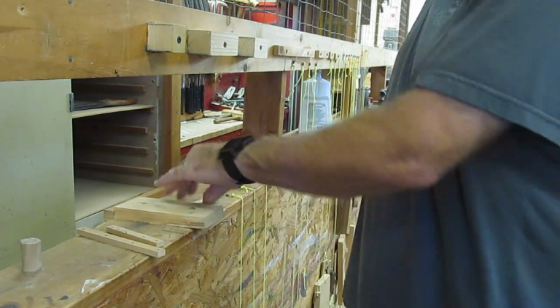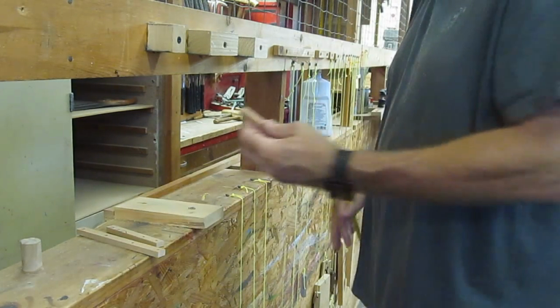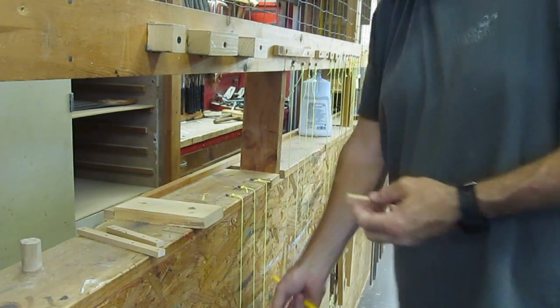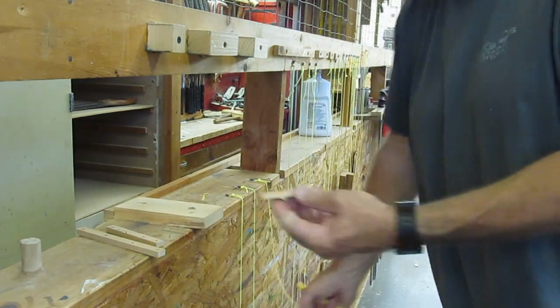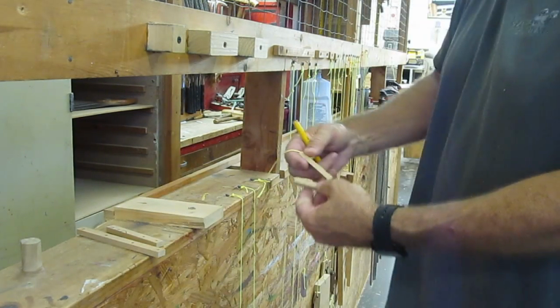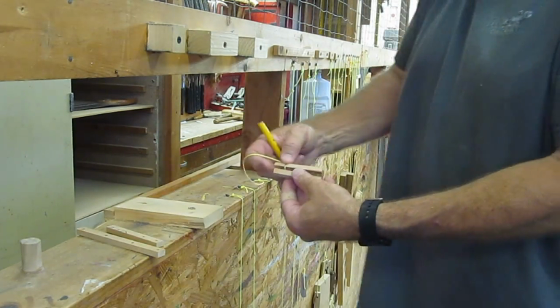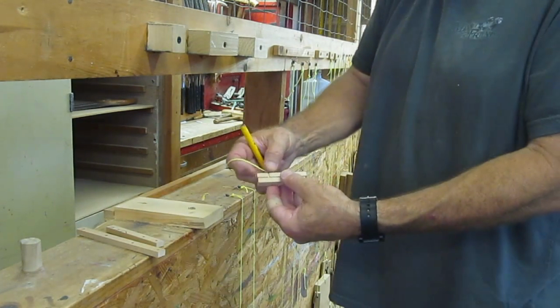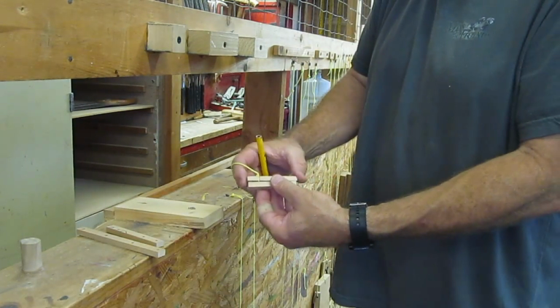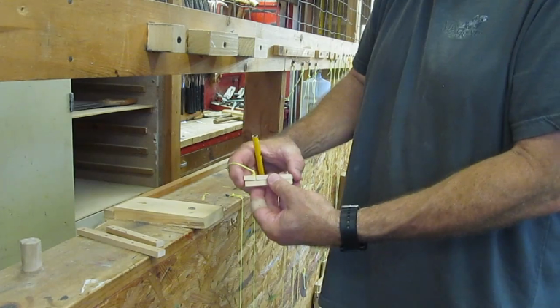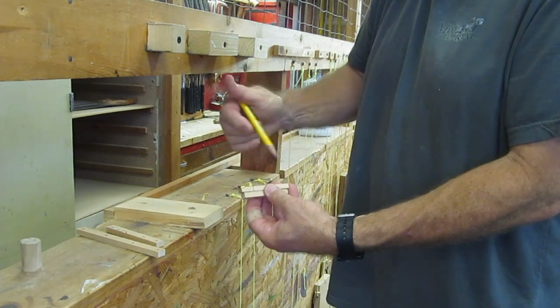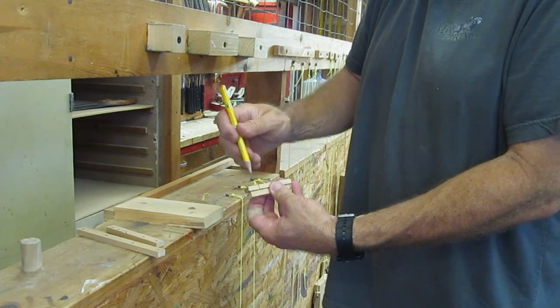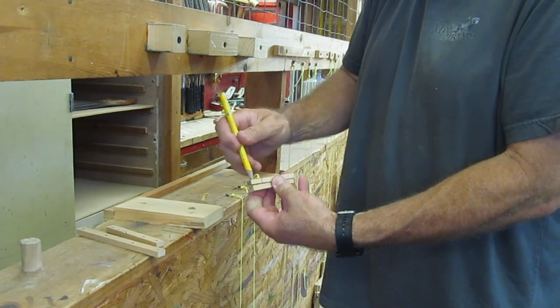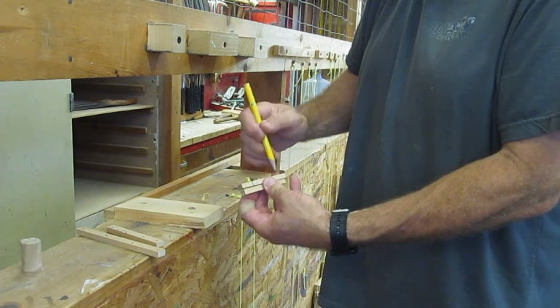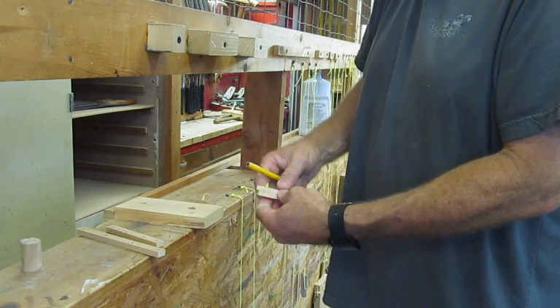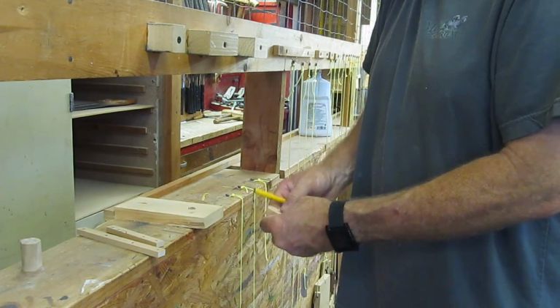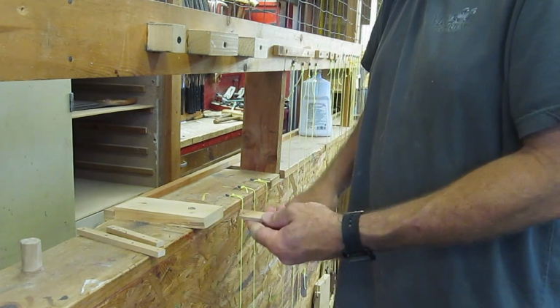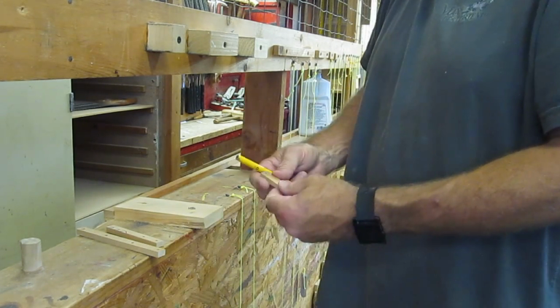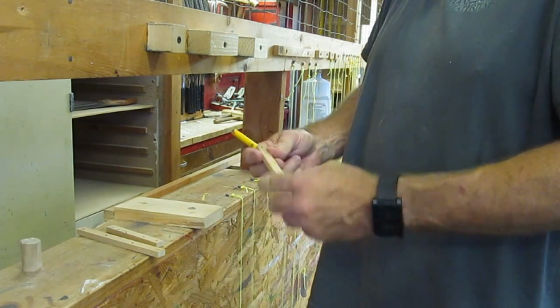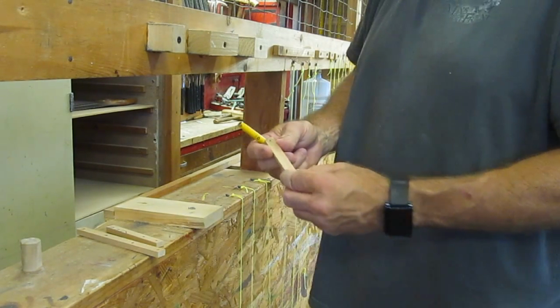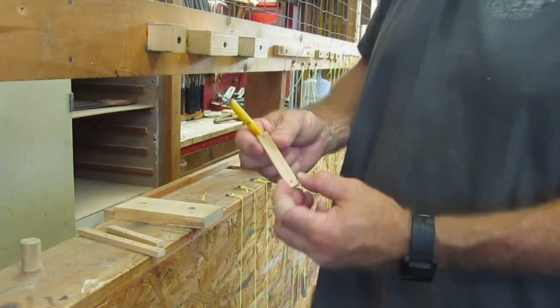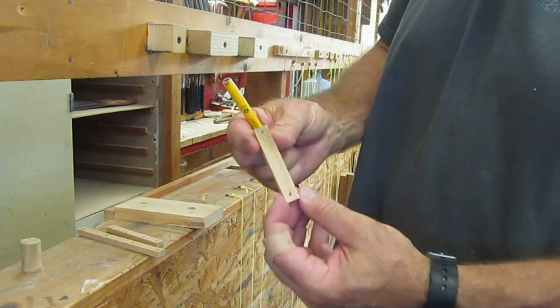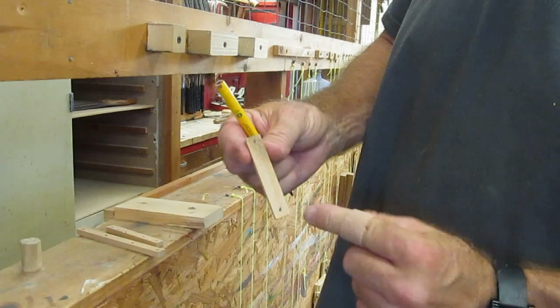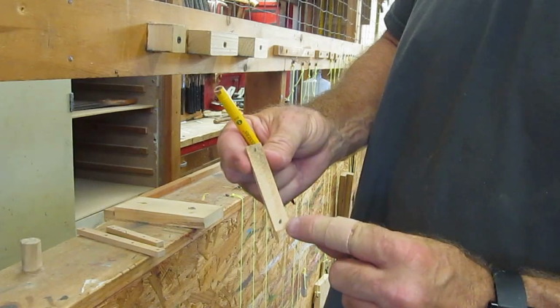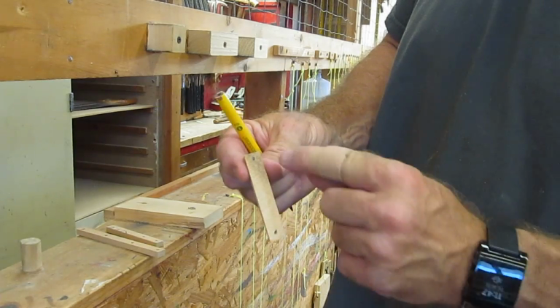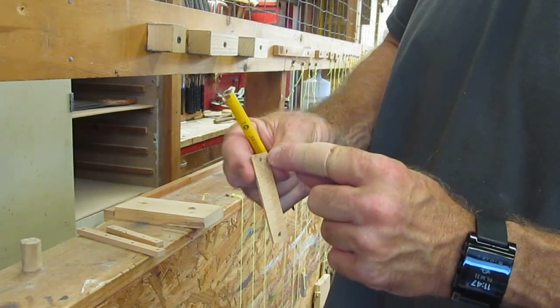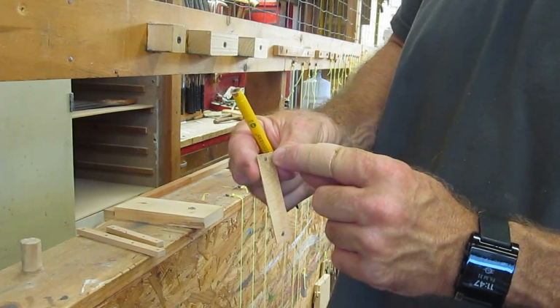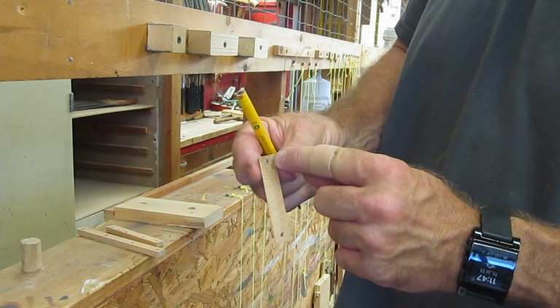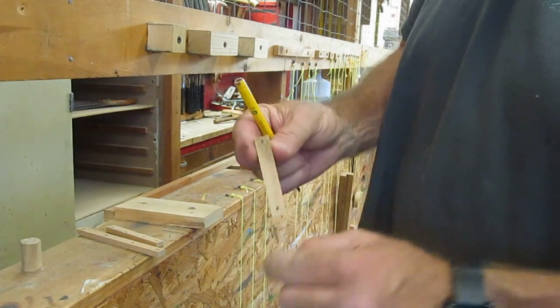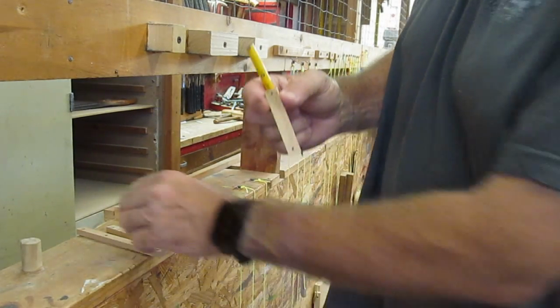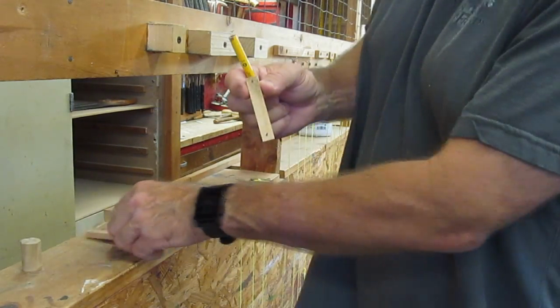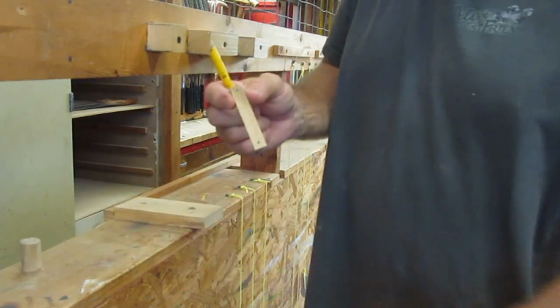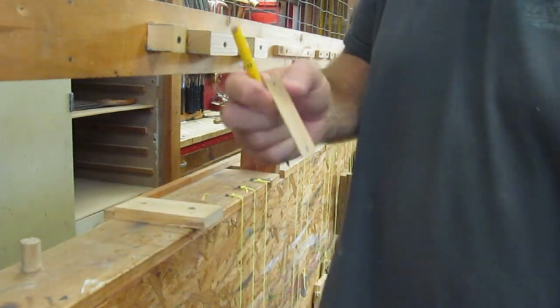And of course your small piece — put it up here like this and trace your holes. So now you'll have marks on the wood that look just like that. That's where you're going to drill your holes. Now we're going to go over to the drill press.